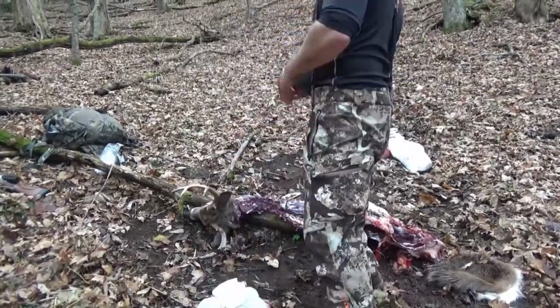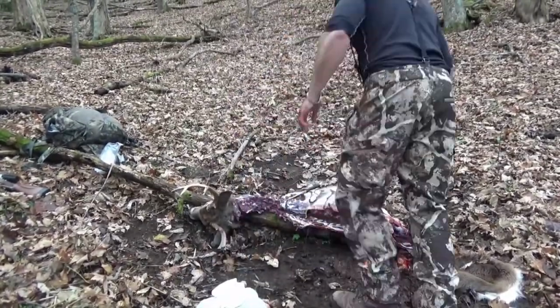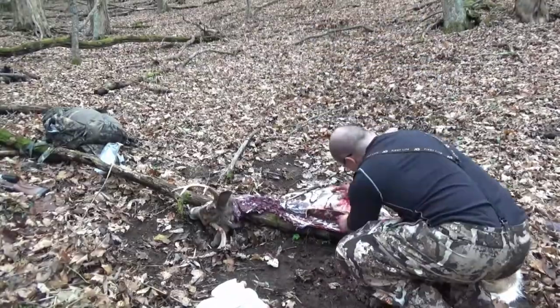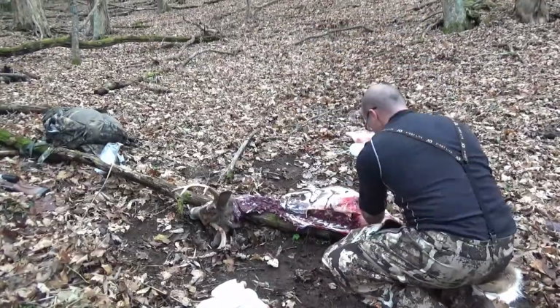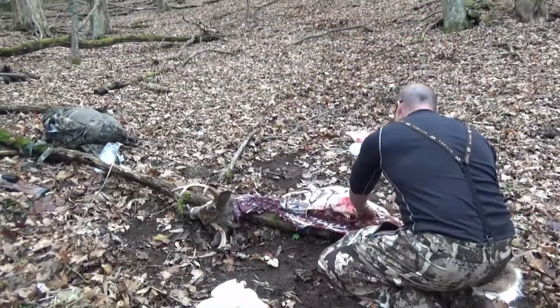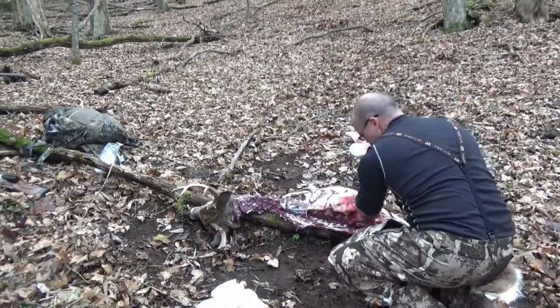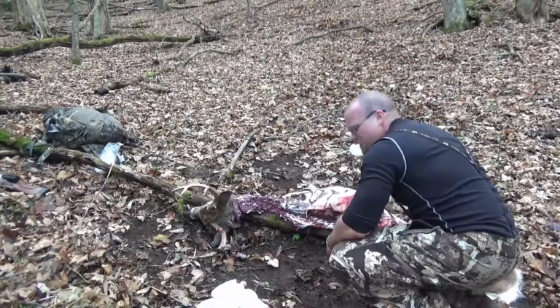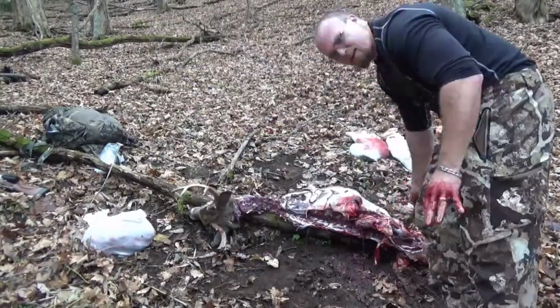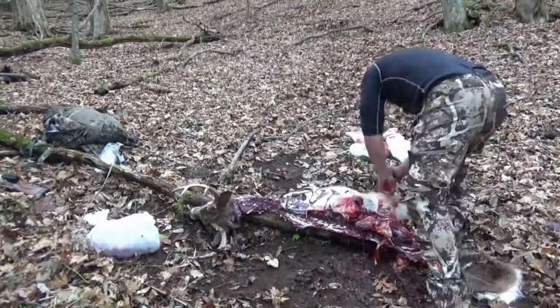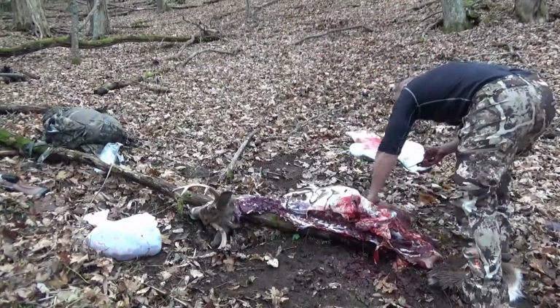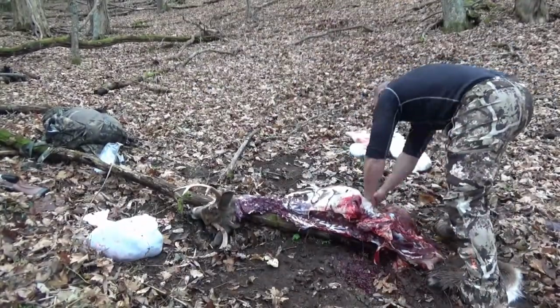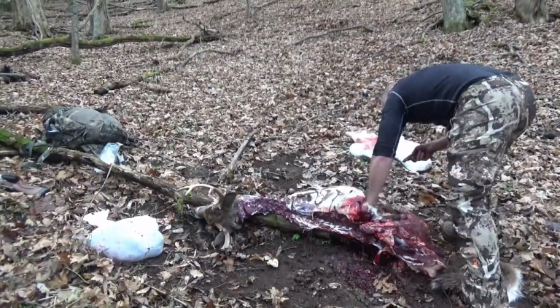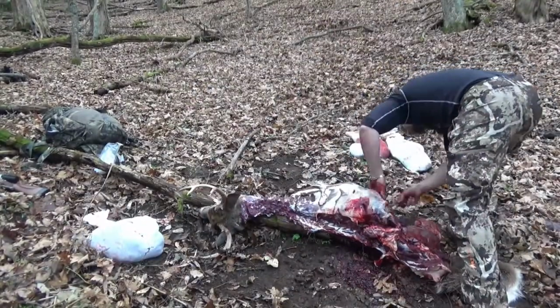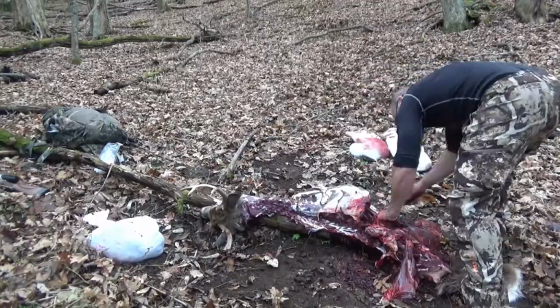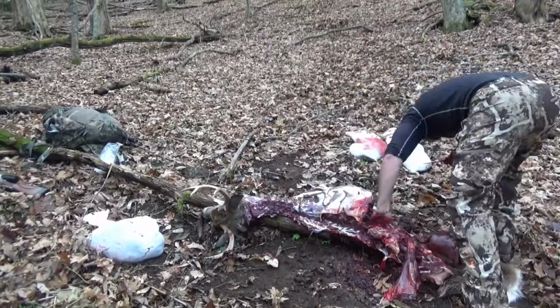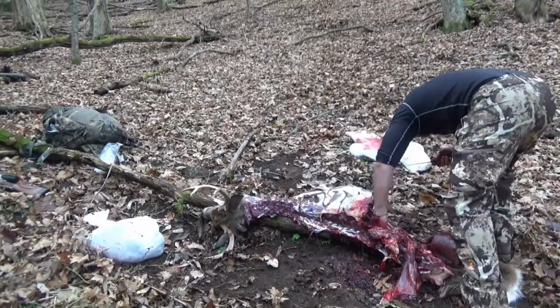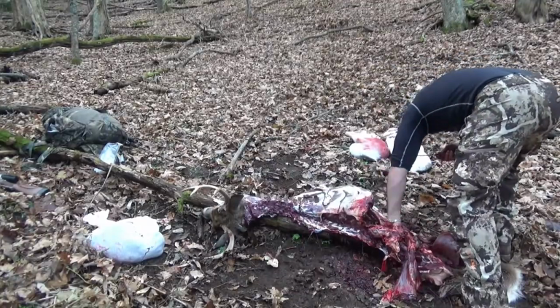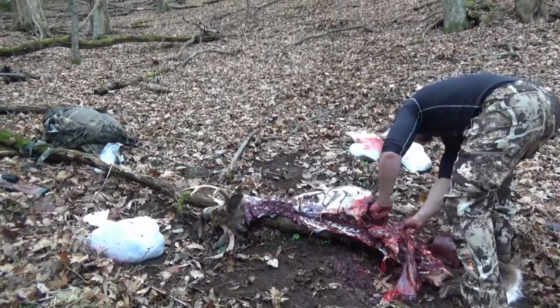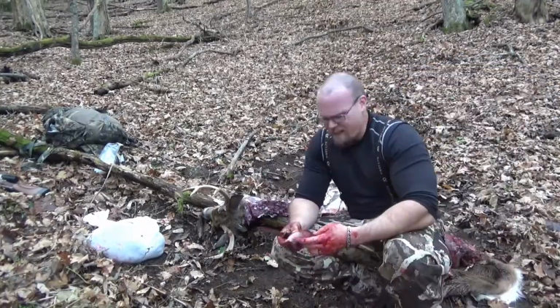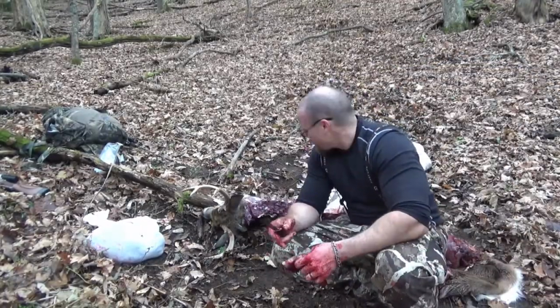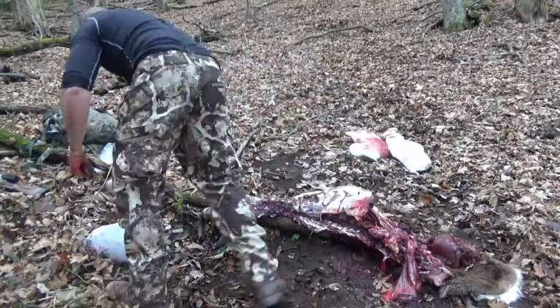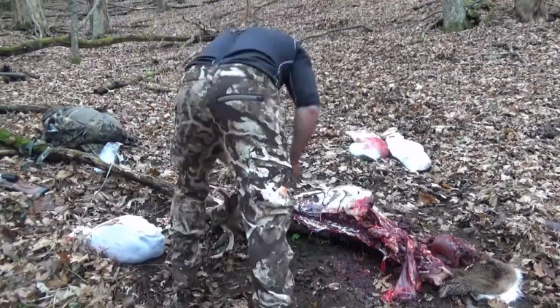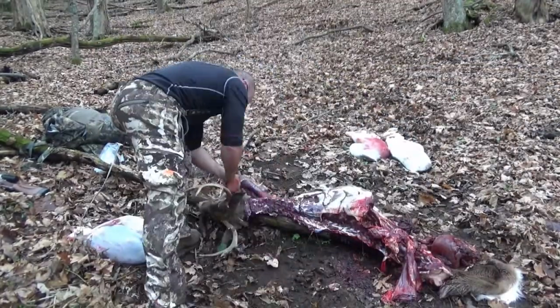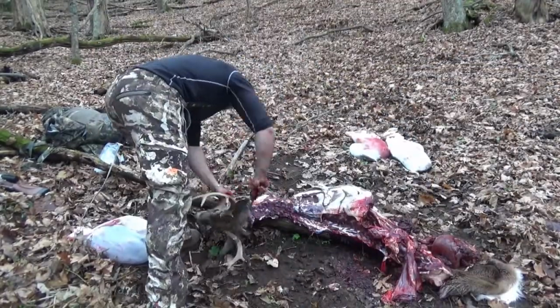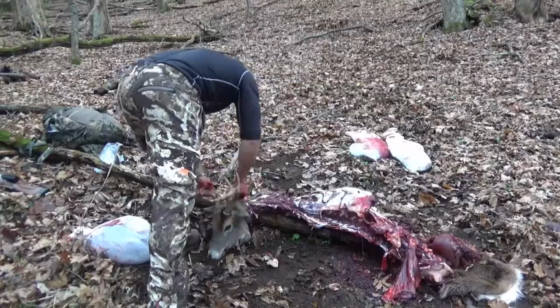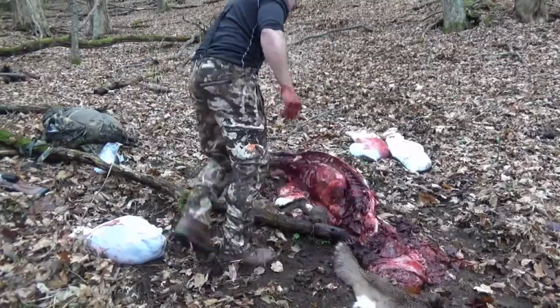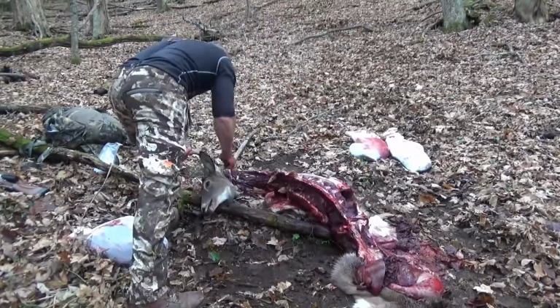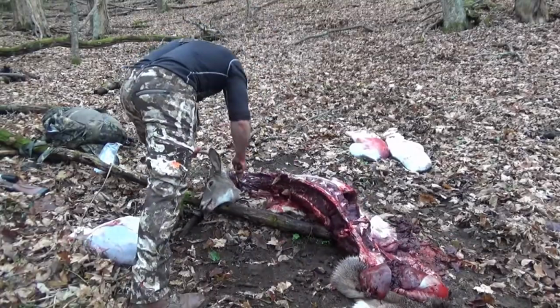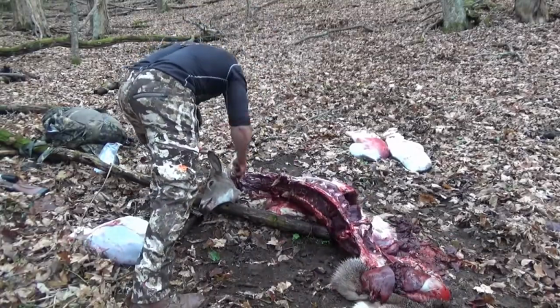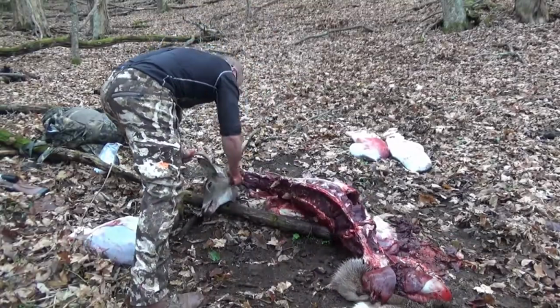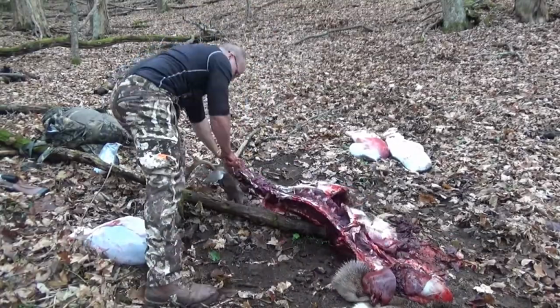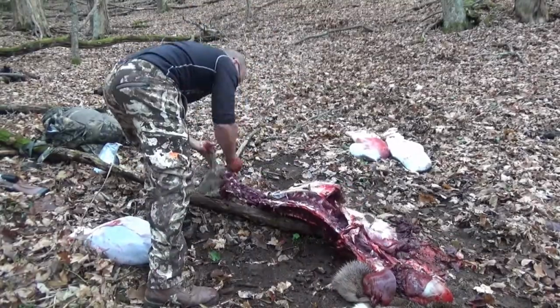I did the gutless method on this deer — it's super easy. There's really nothing to it other than don't cut into the guts. The only problem is that once you get to the end, you've still got to dig in there and get that tenderloin out, because you definitely don't want to leave that behind.